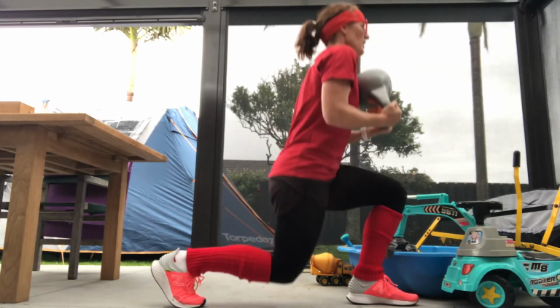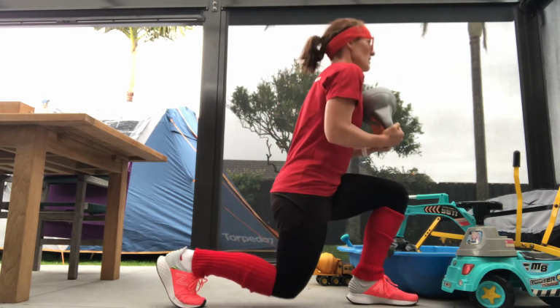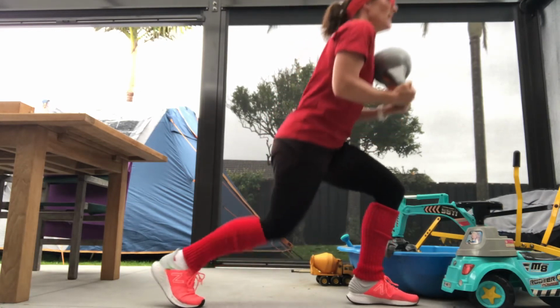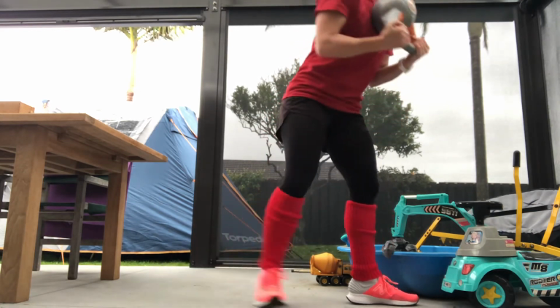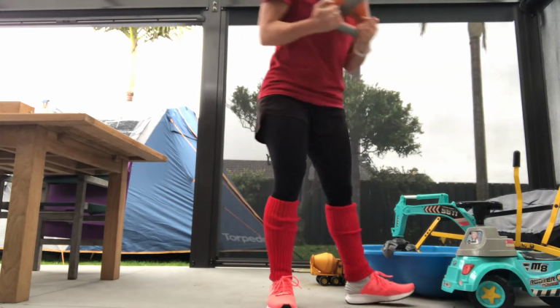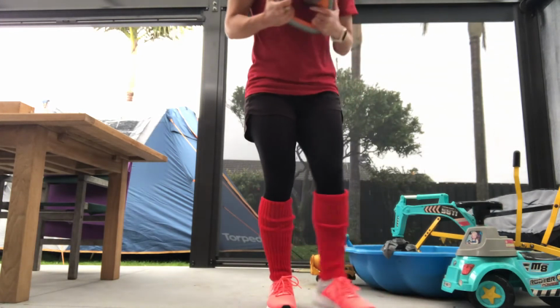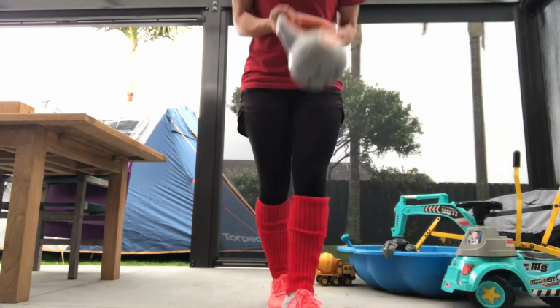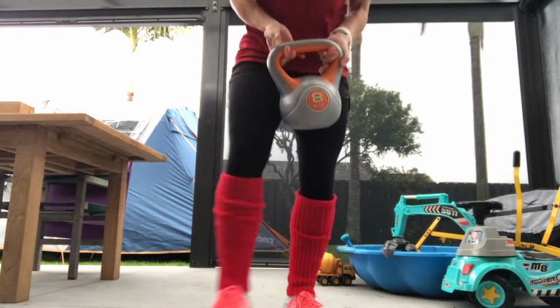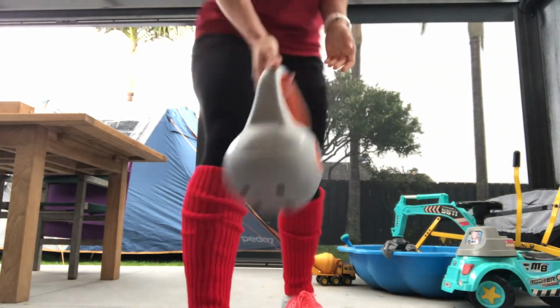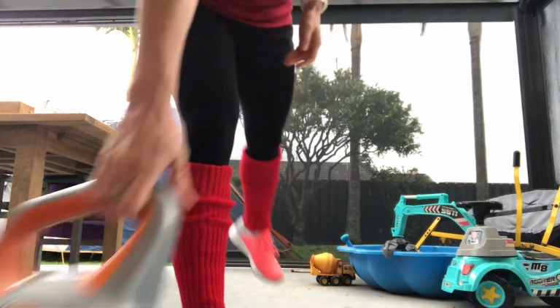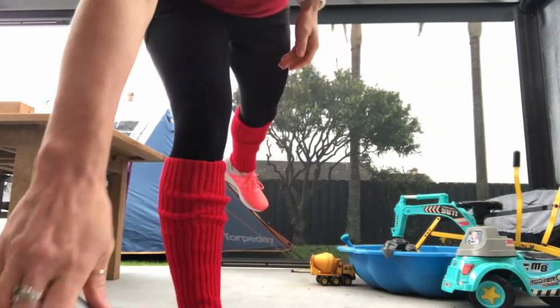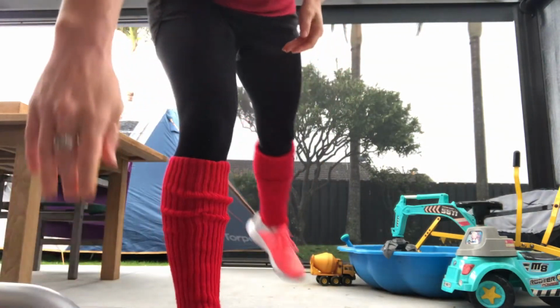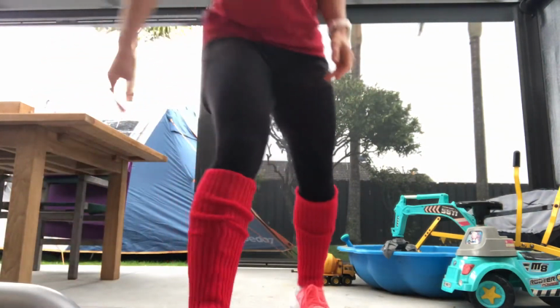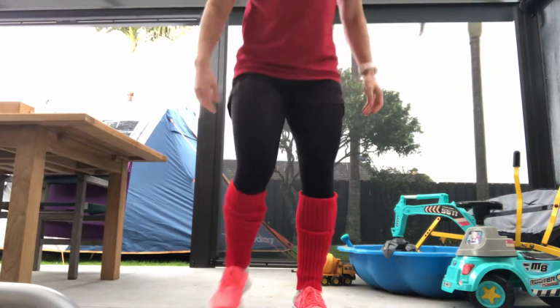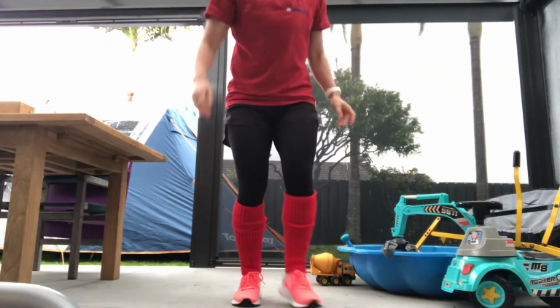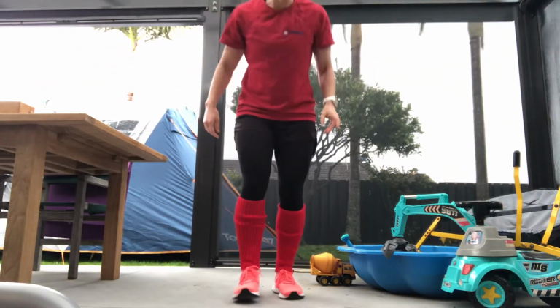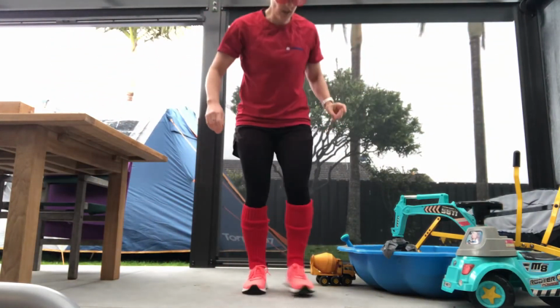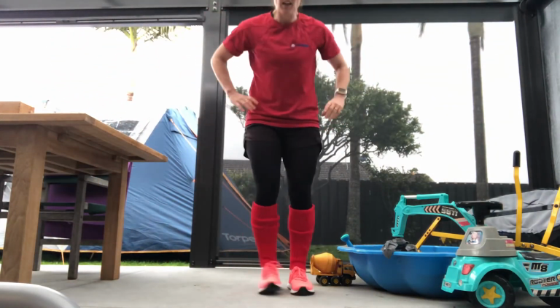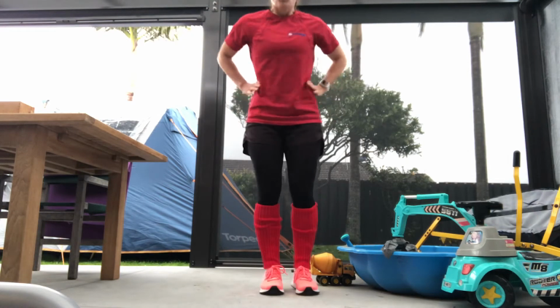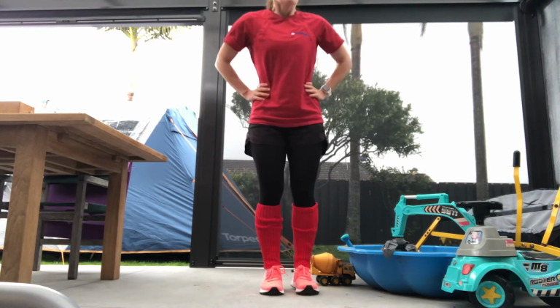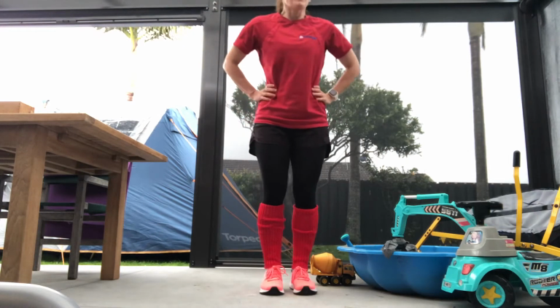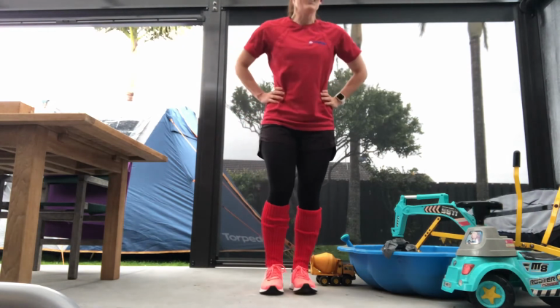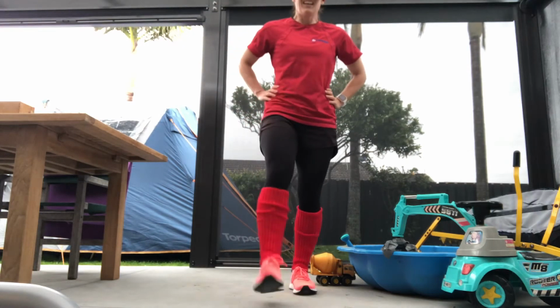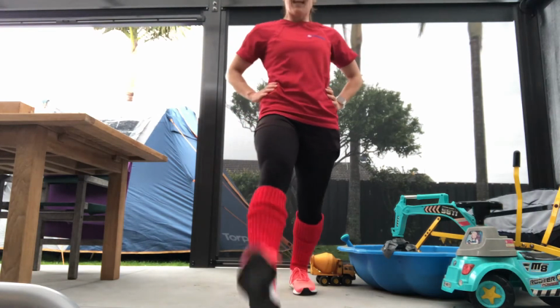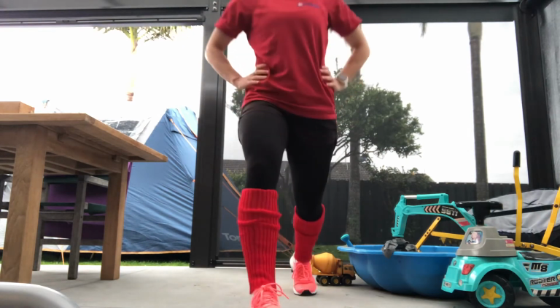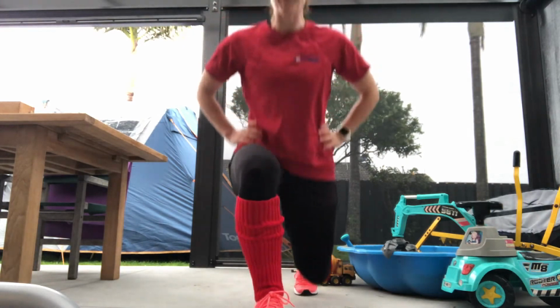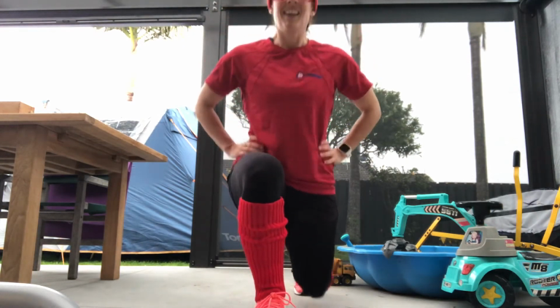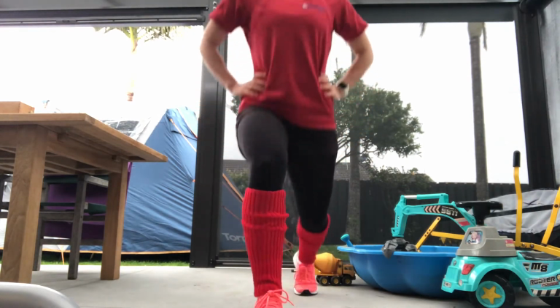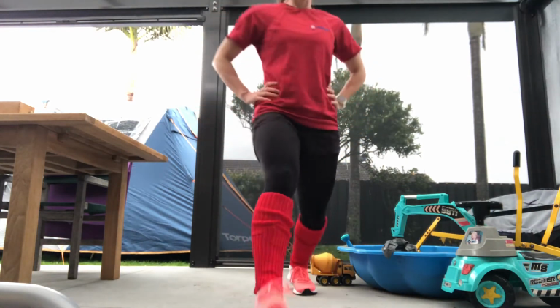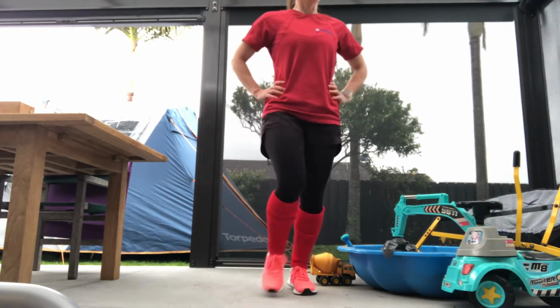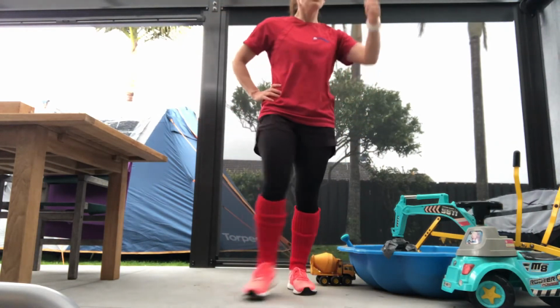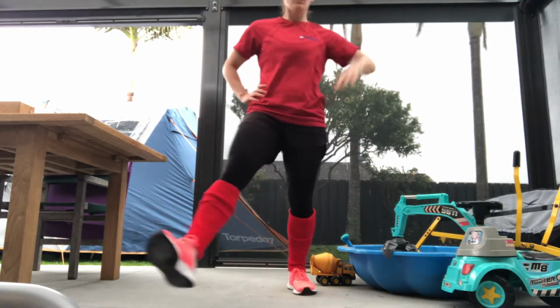Lunges, right? Squats. We're going to put the bell down and just show you what I call a lunge around the clock. Cool guys?